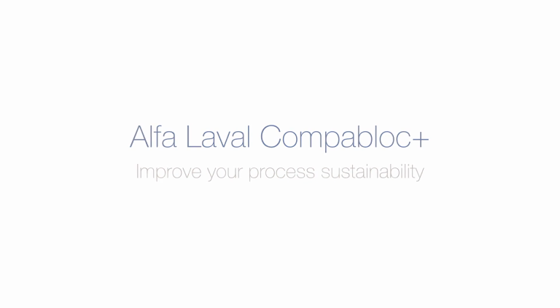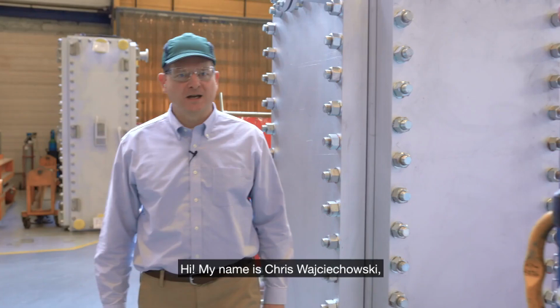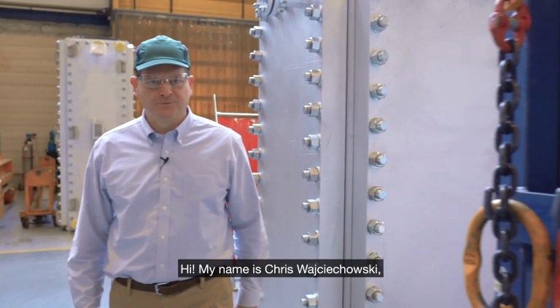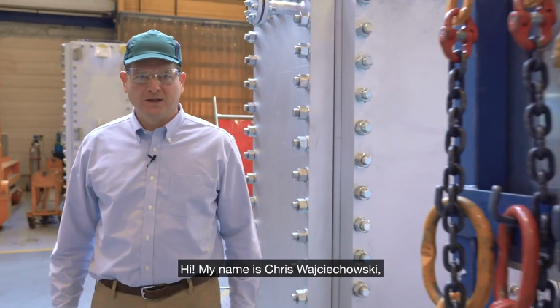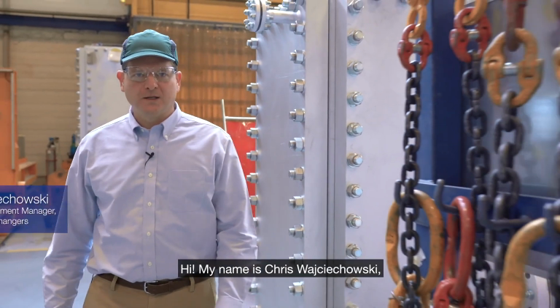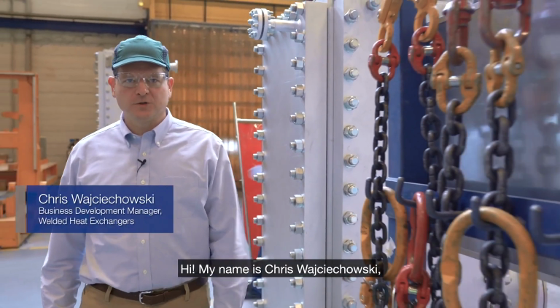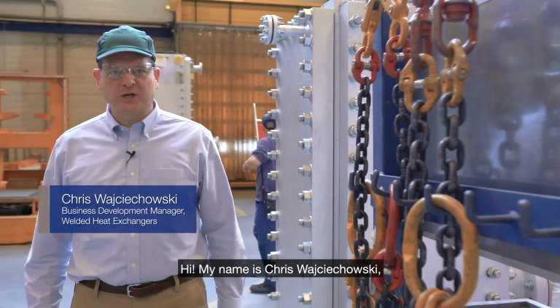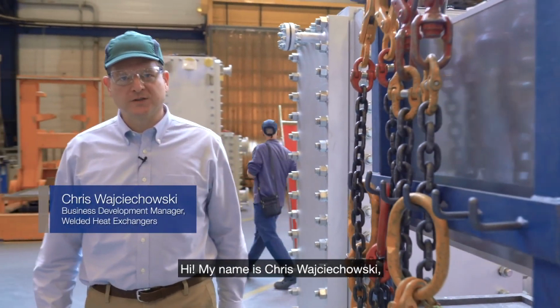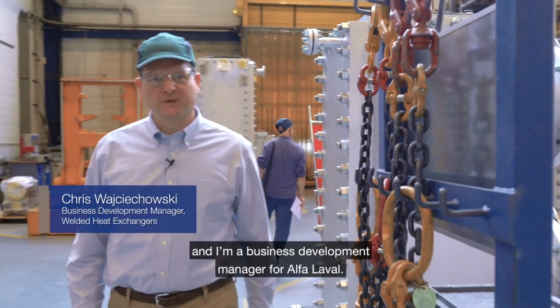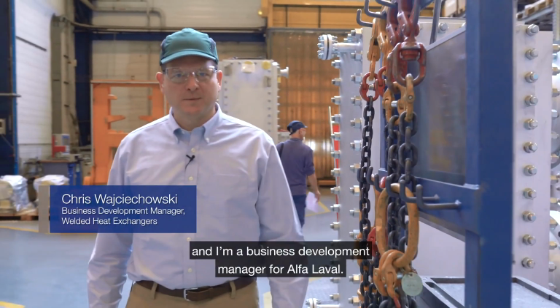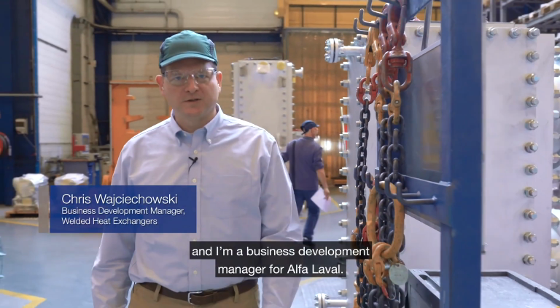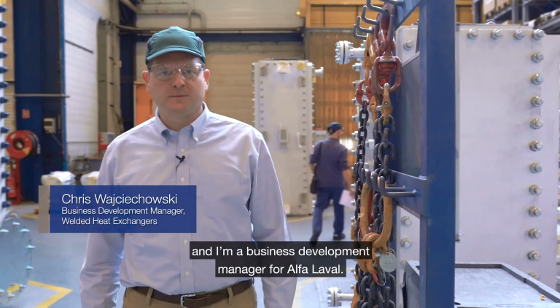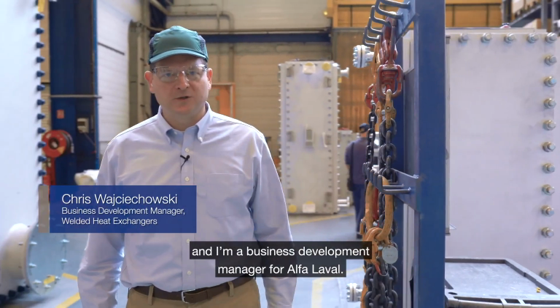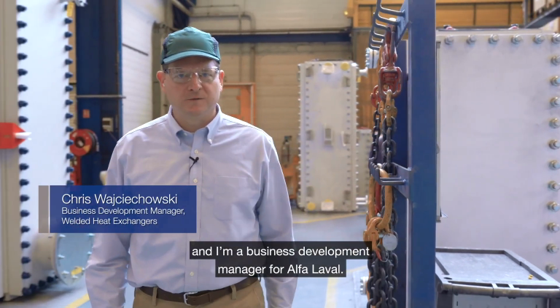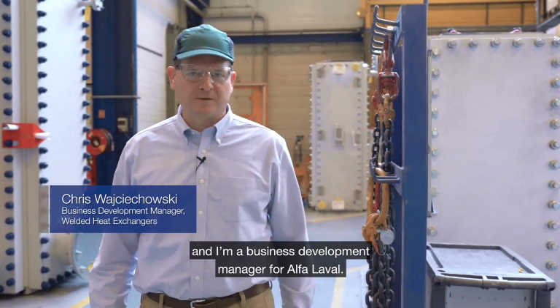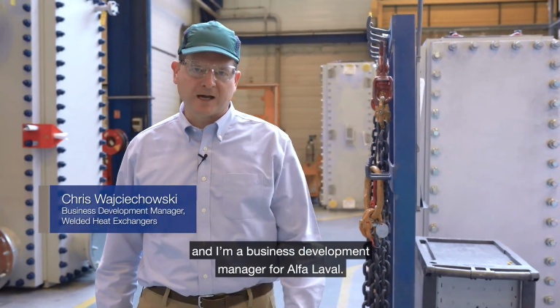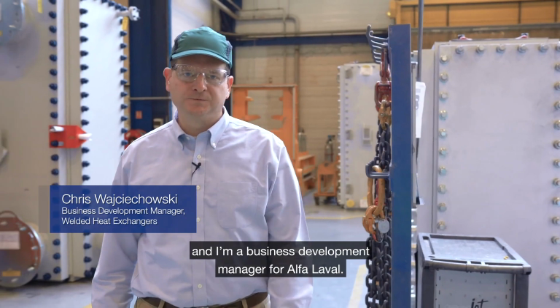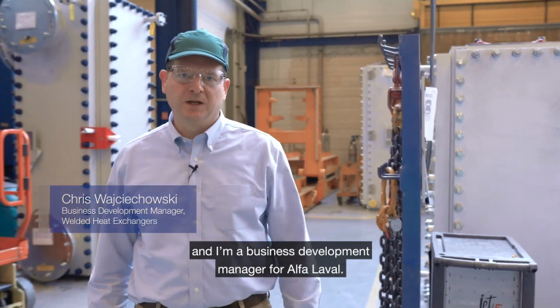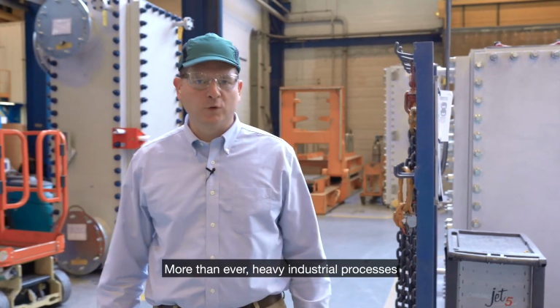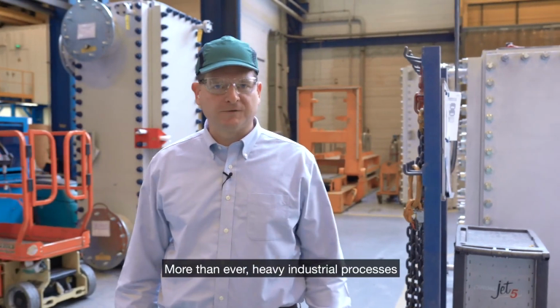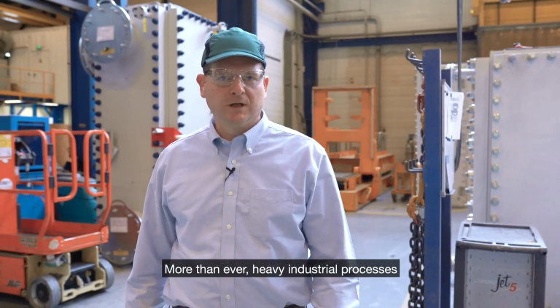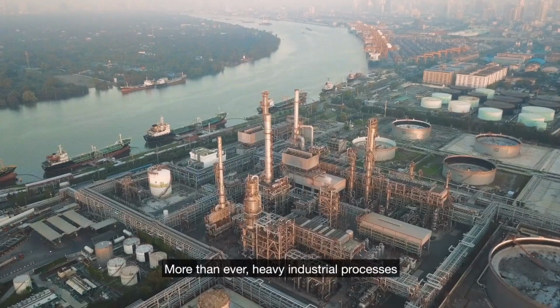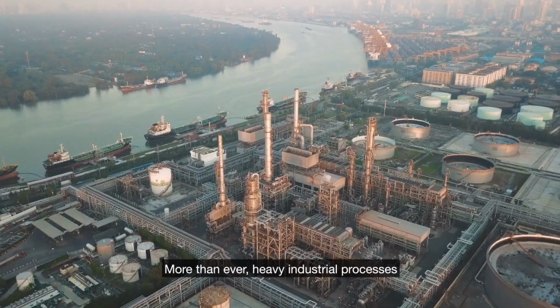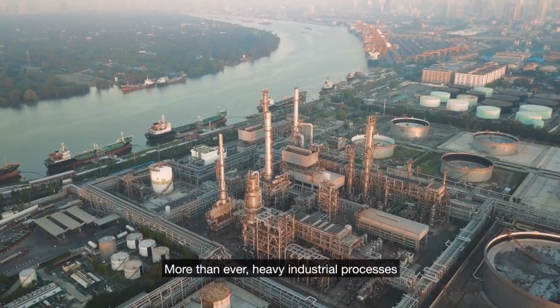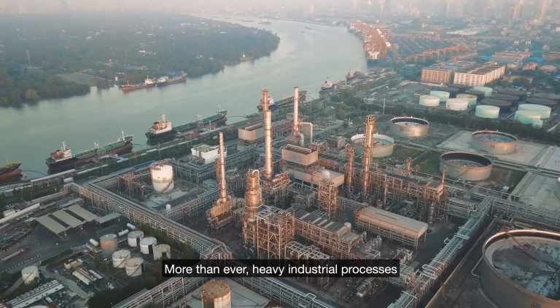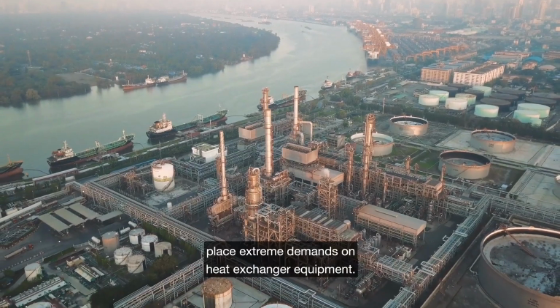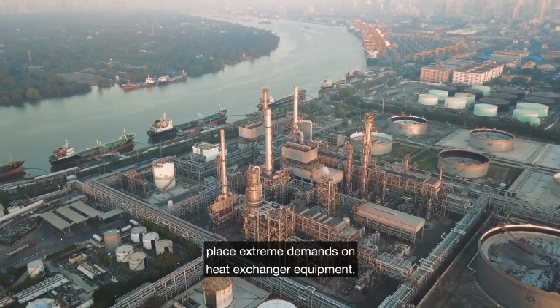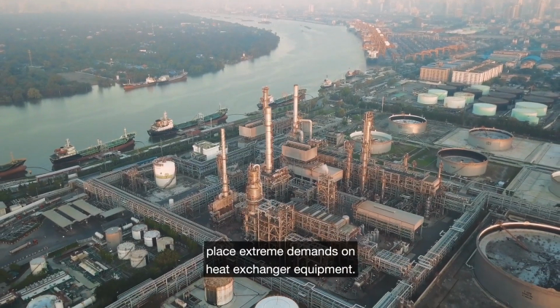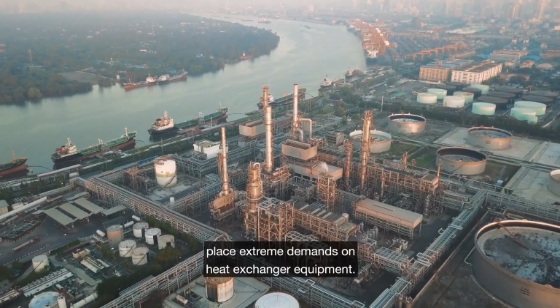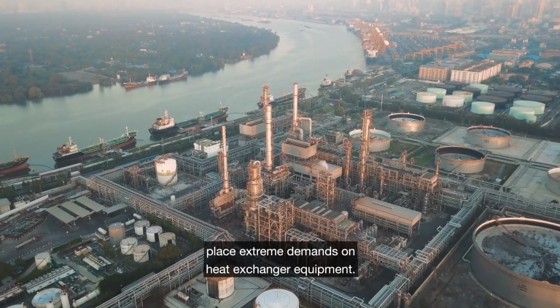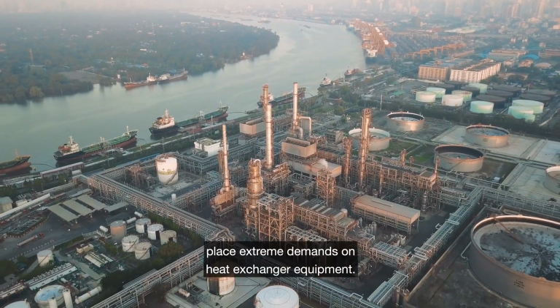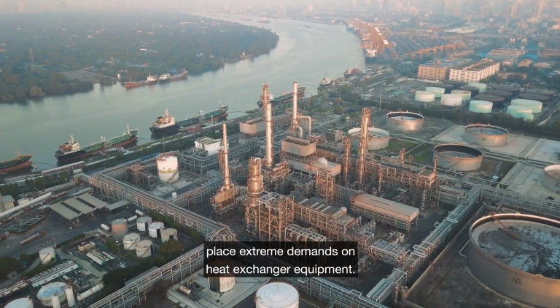Hi, my name is Chris Wojciechowski and I'm a business development manager for Alpha Laval. More than ever, heavy industrial processes place extreme demands on heat exchanger equipment.